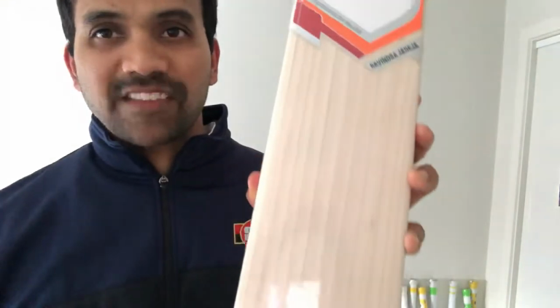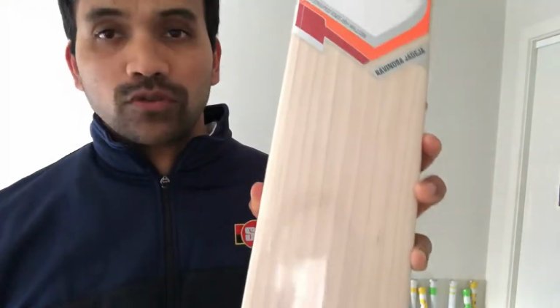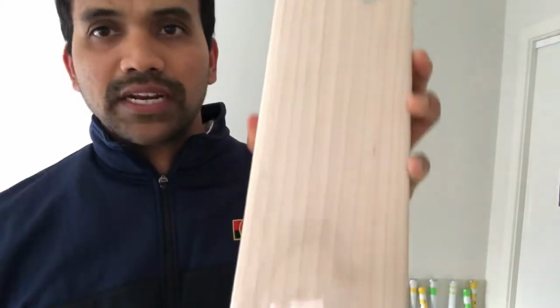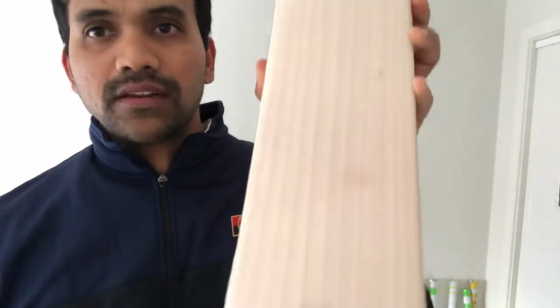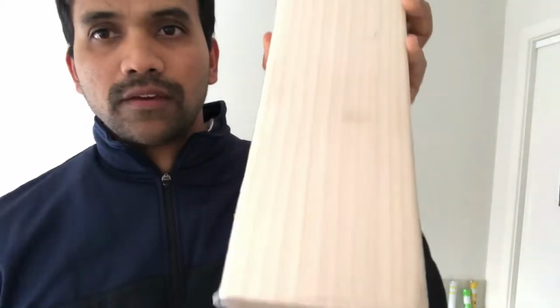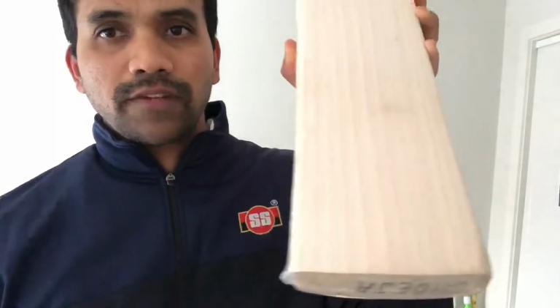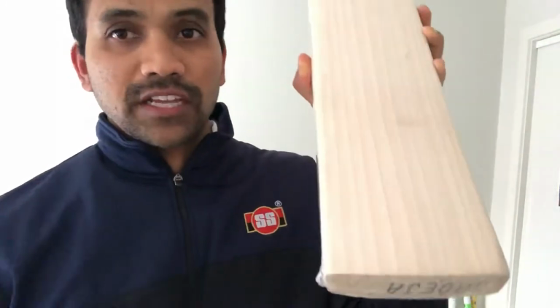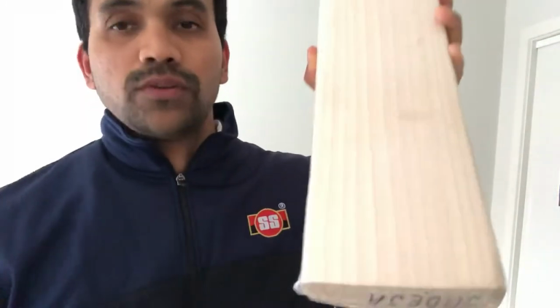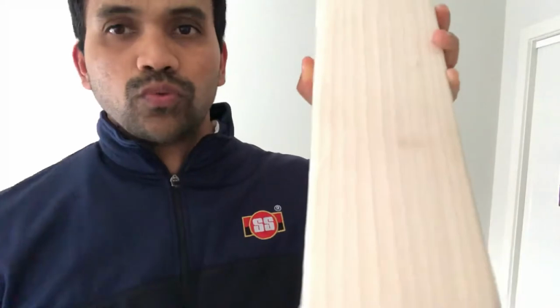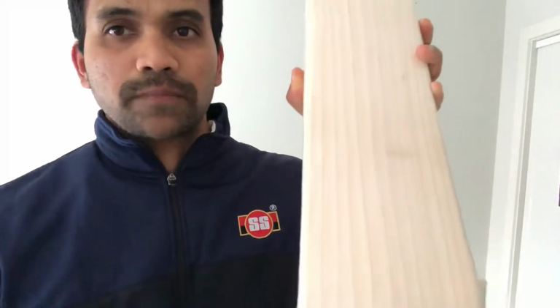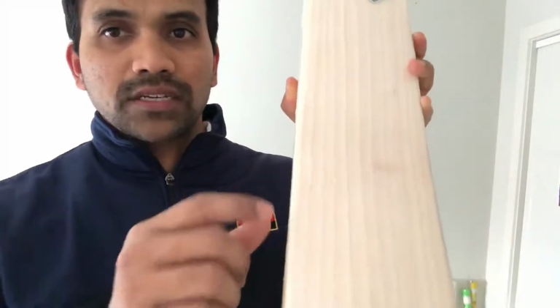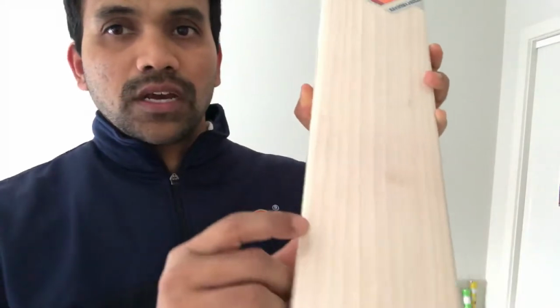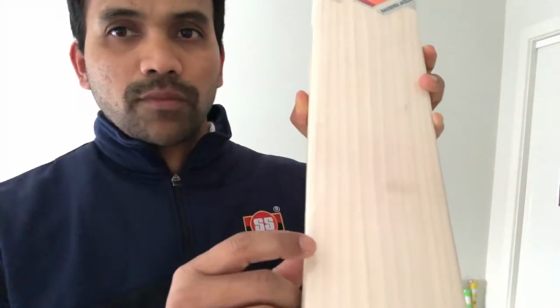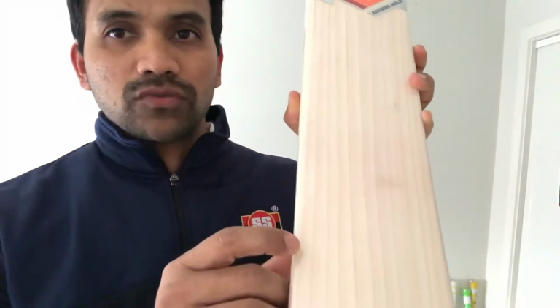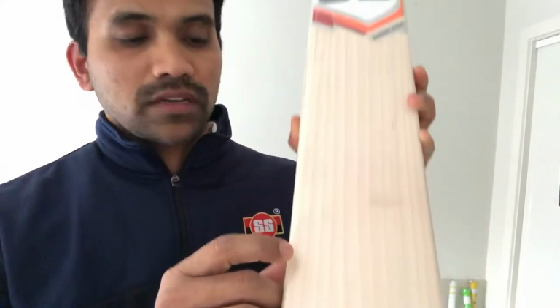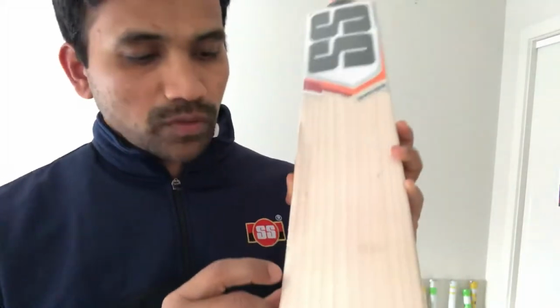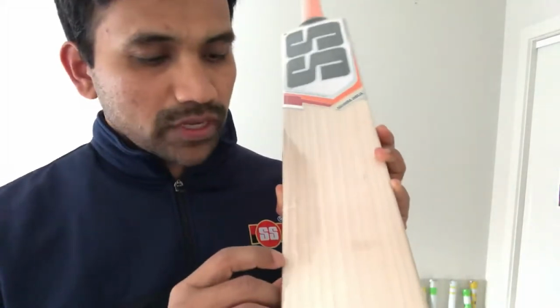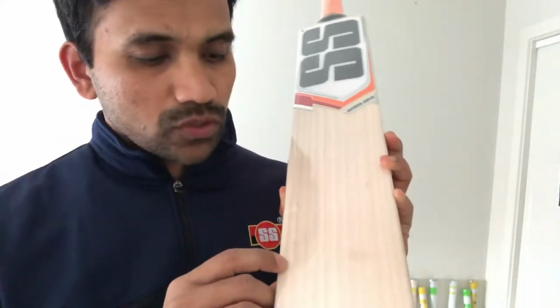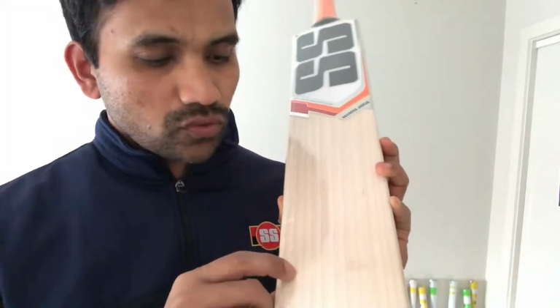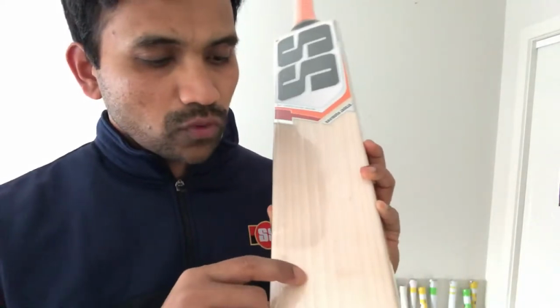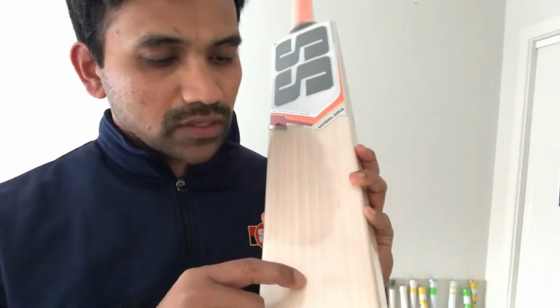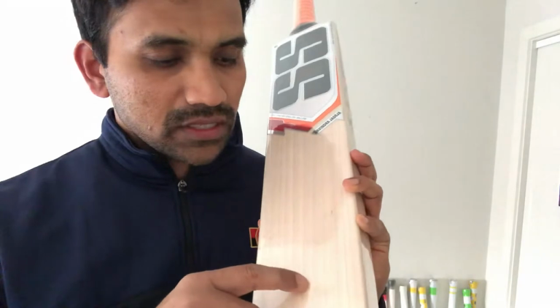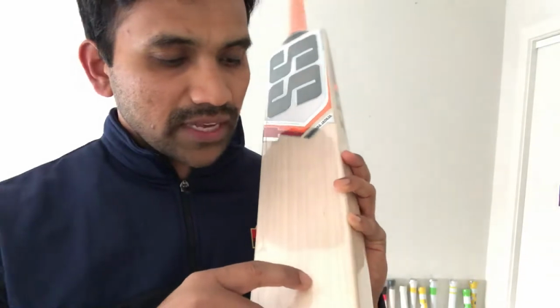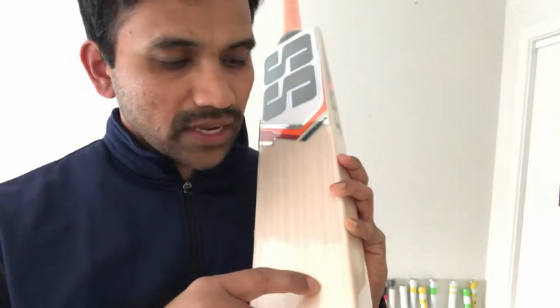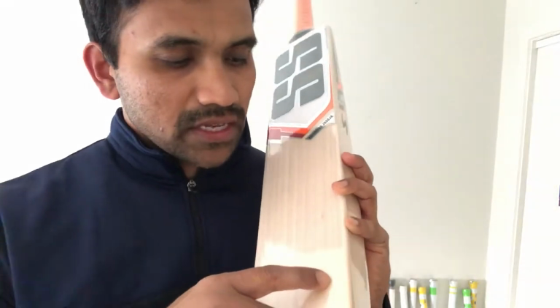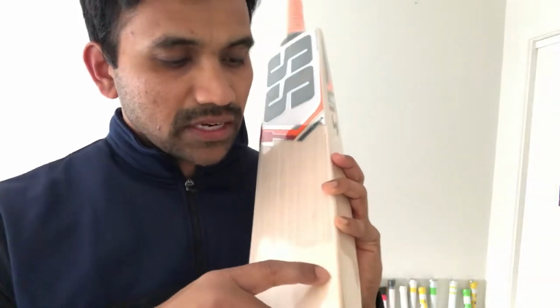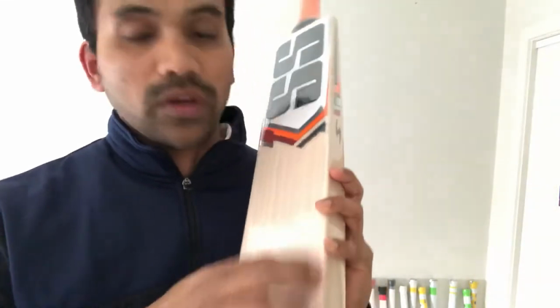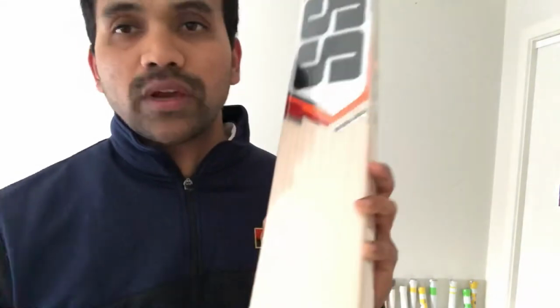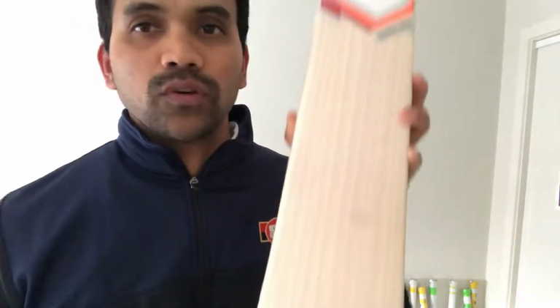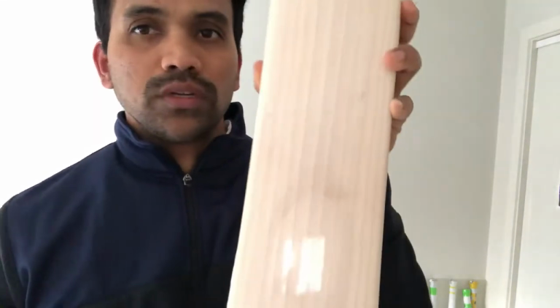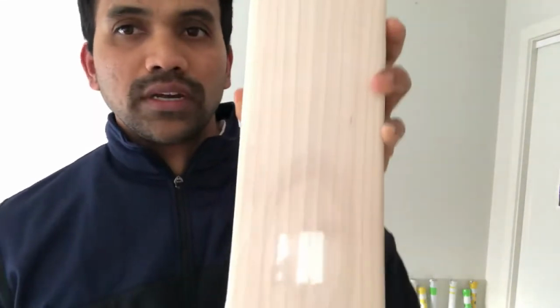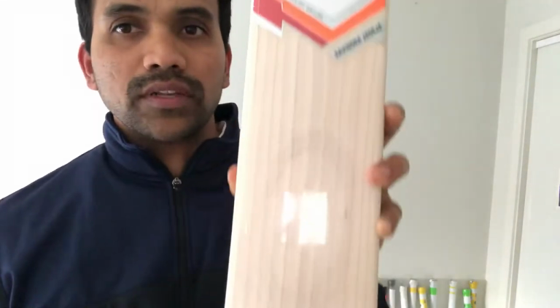Very good clean face, as you would expect from a player's reject. The number of grains: 1, 2, 3, 4, 5, 6, 7, 8, 9, 10, 11, 12. Twelve good clean grains.